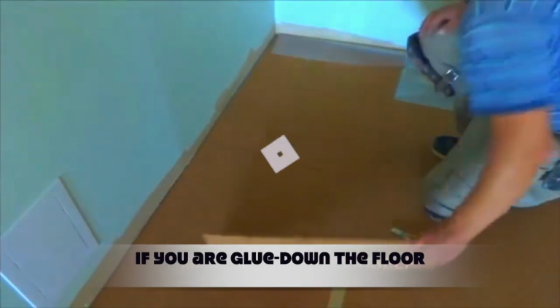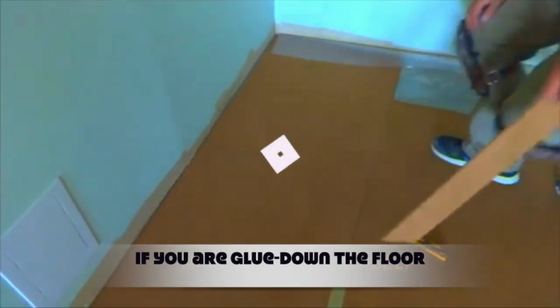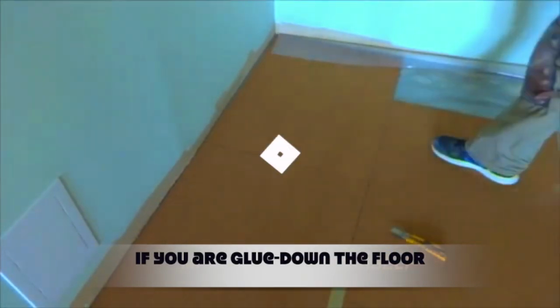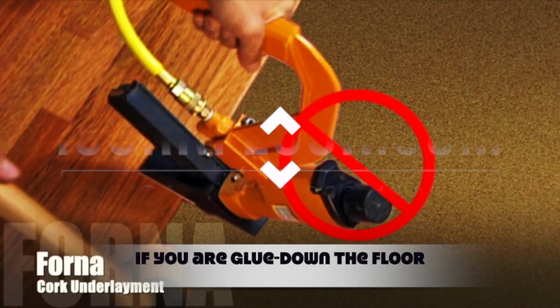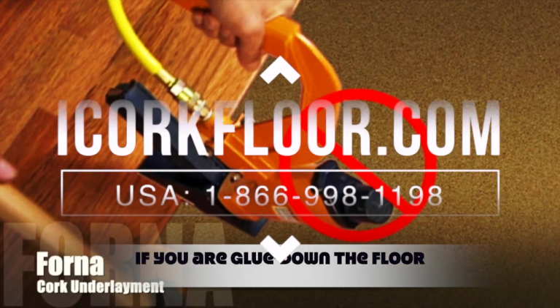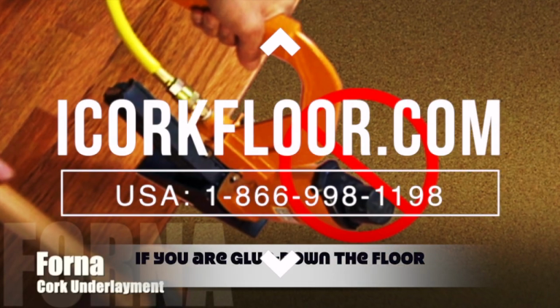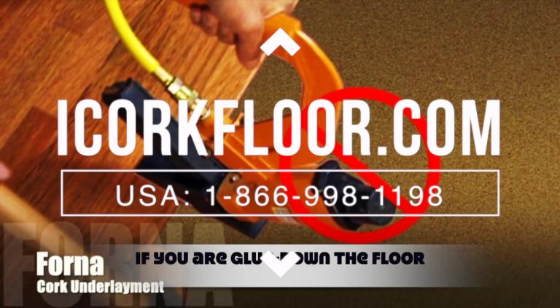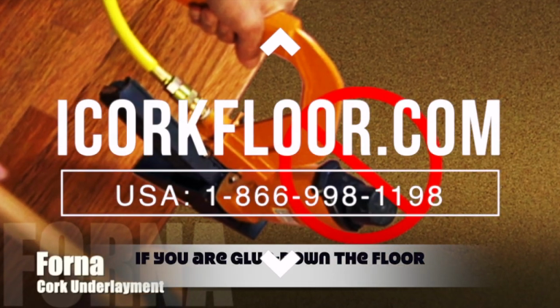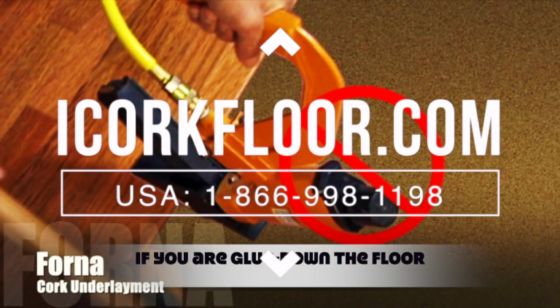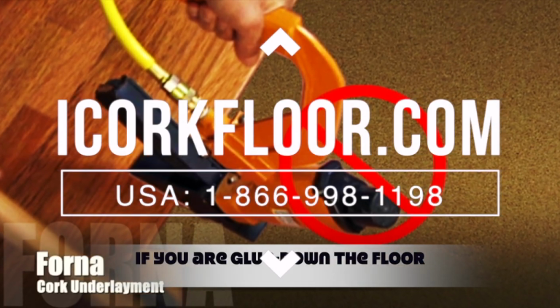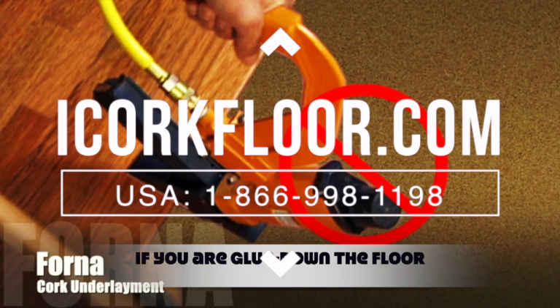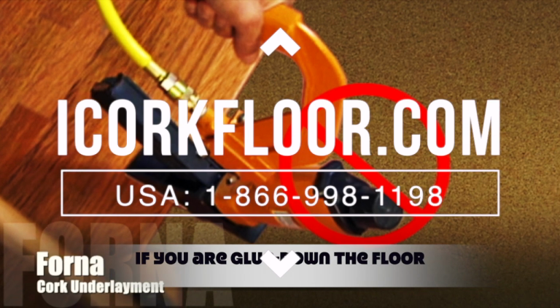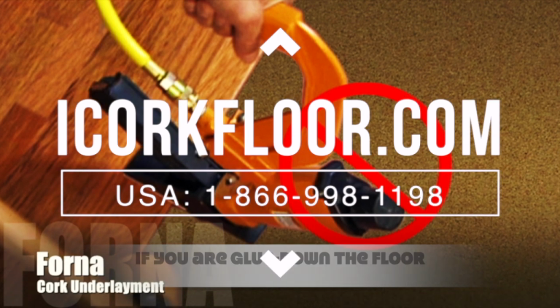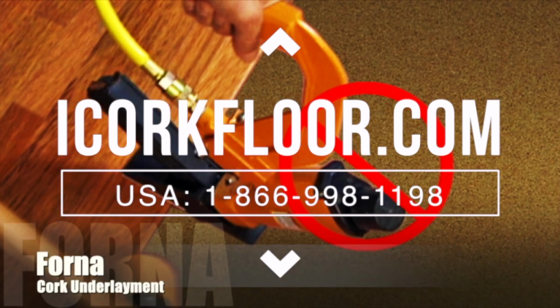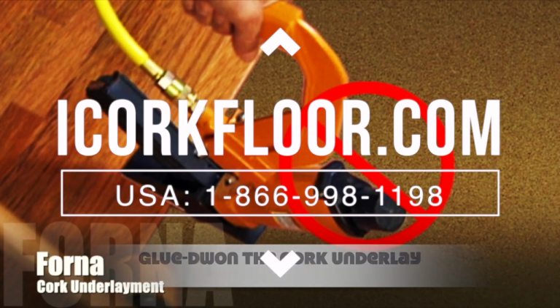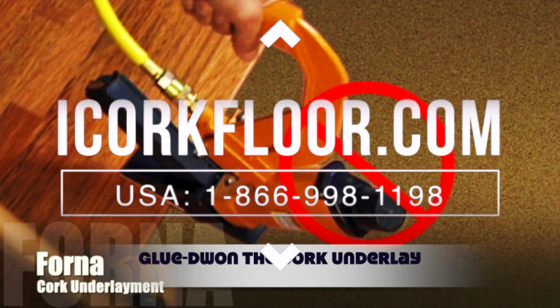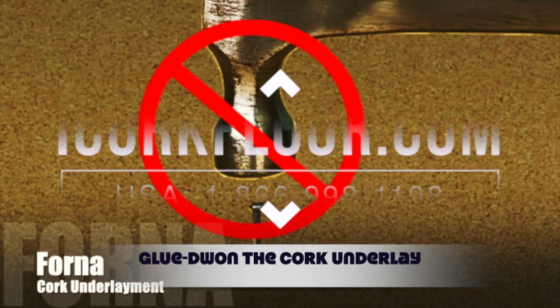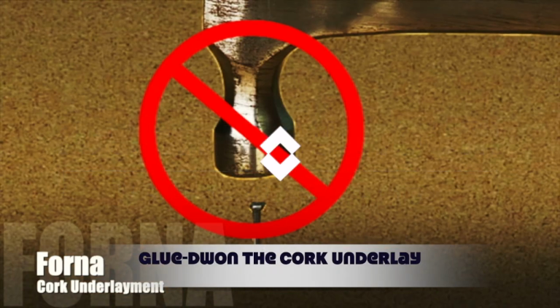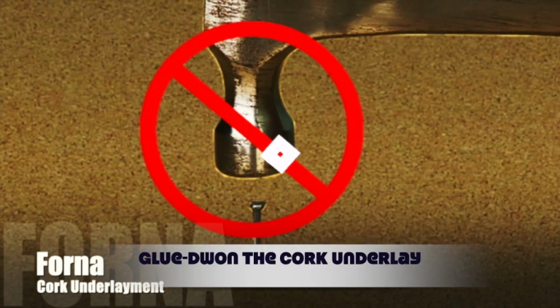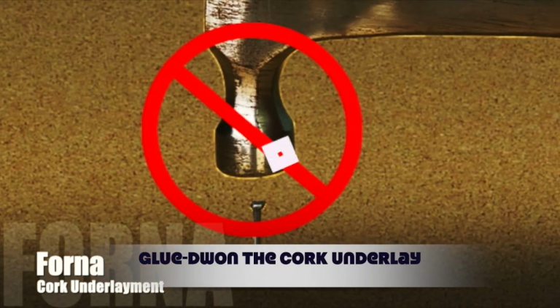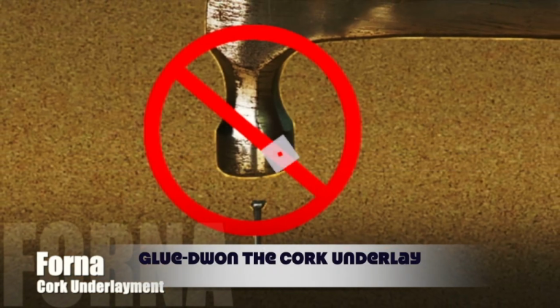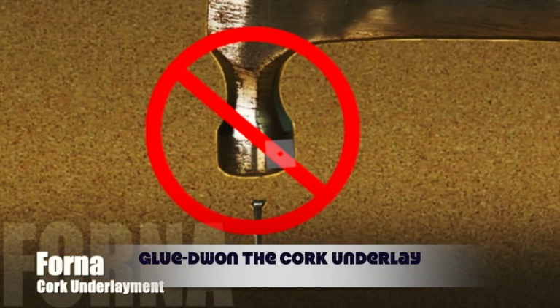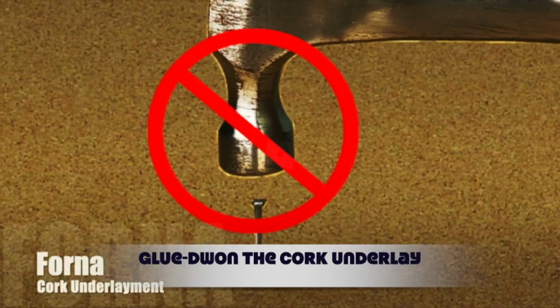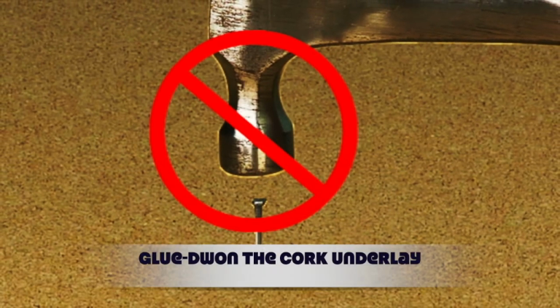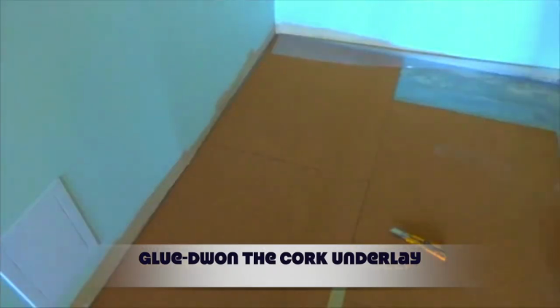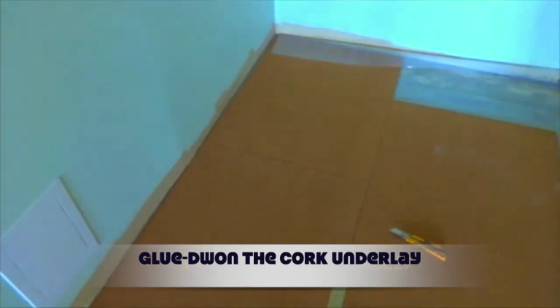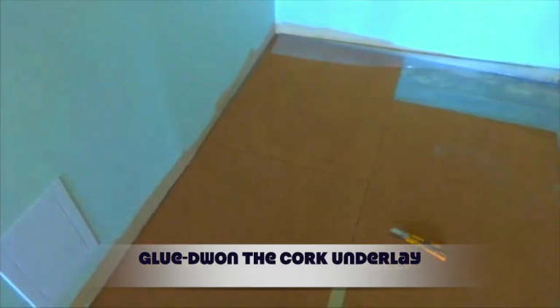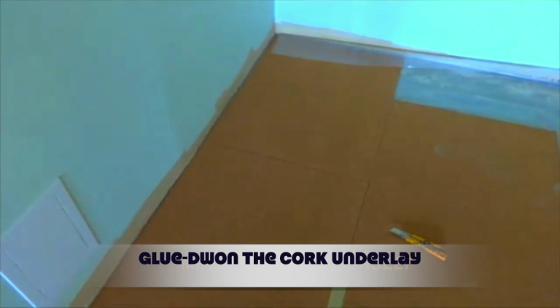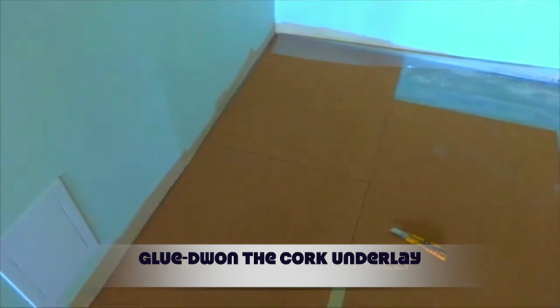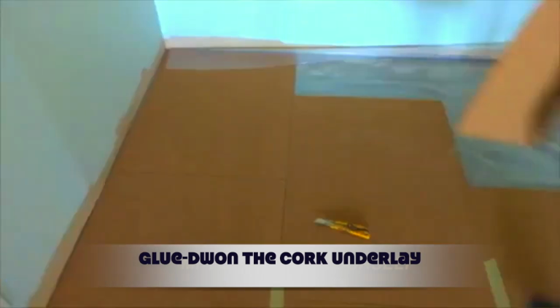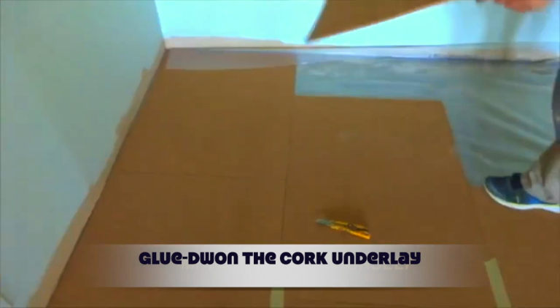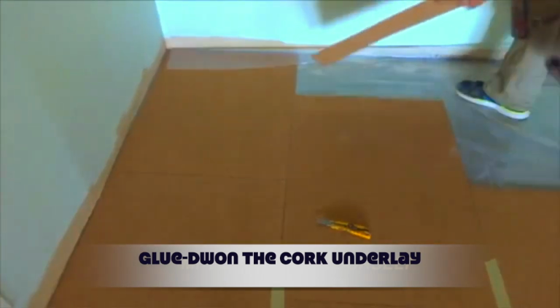It is important to know that cork underlay should never be pierced by nails, screws, or staples. Cork underlay is either loose laid or glued in place.